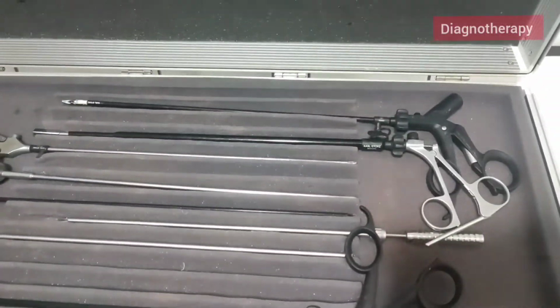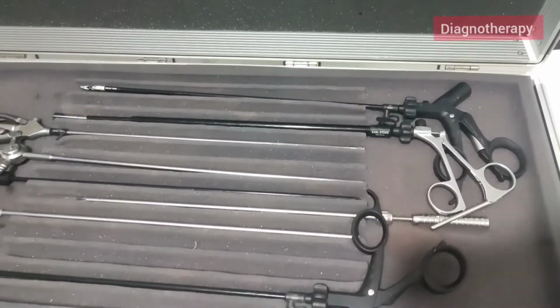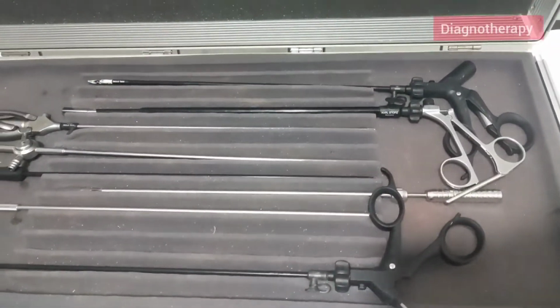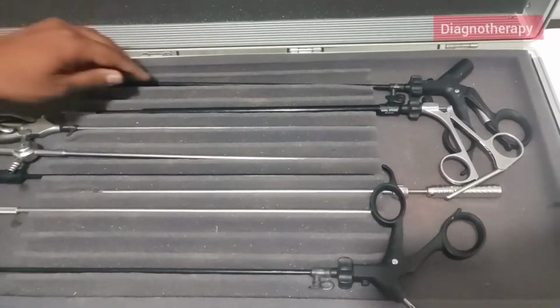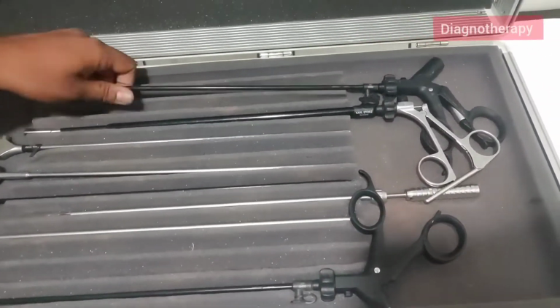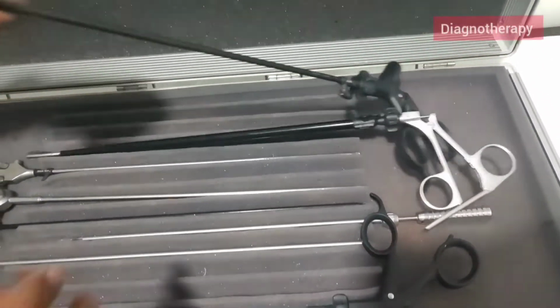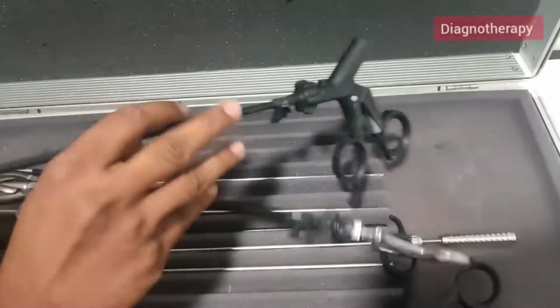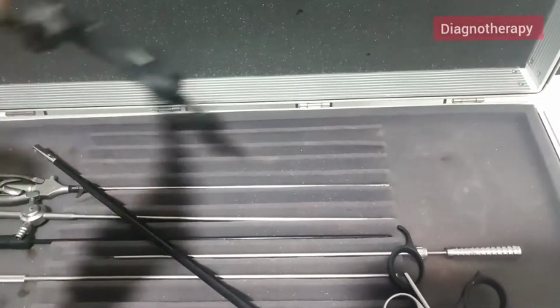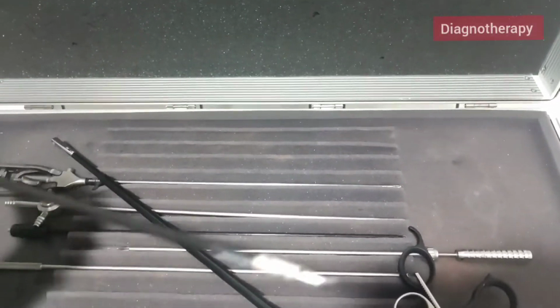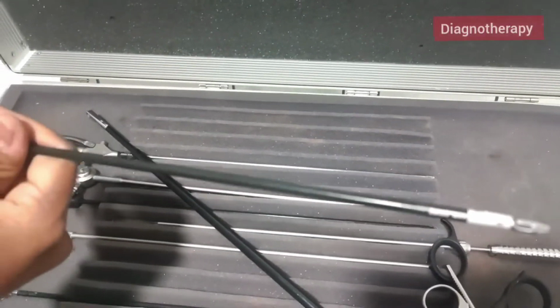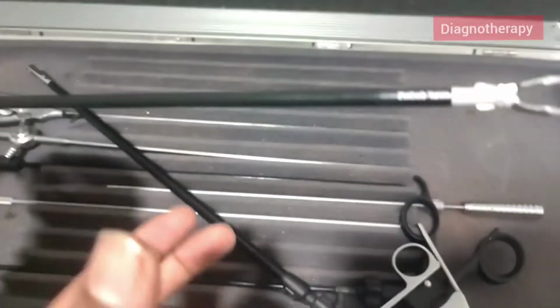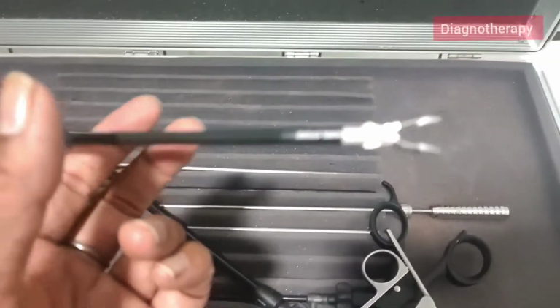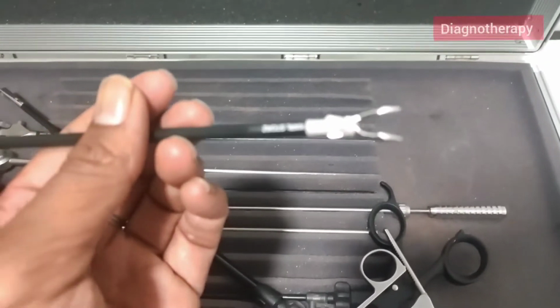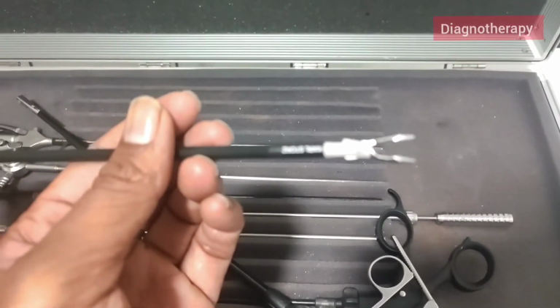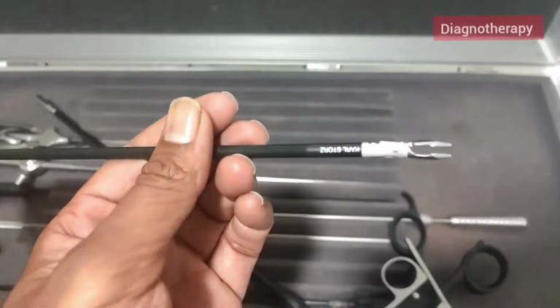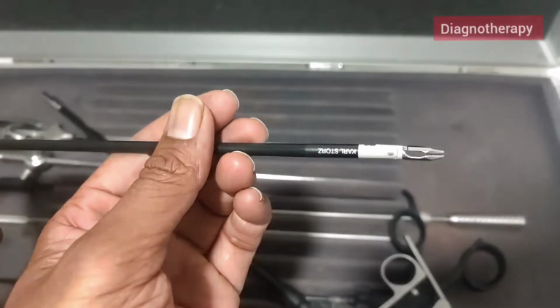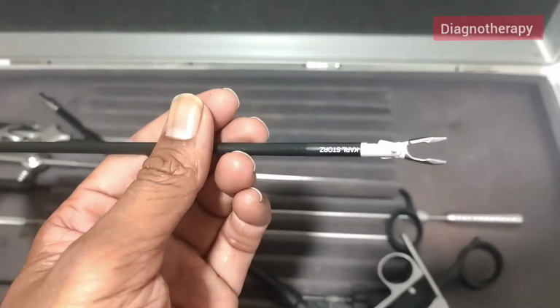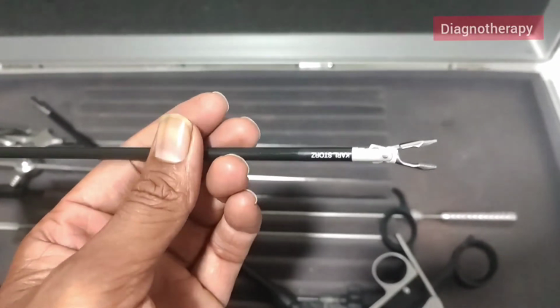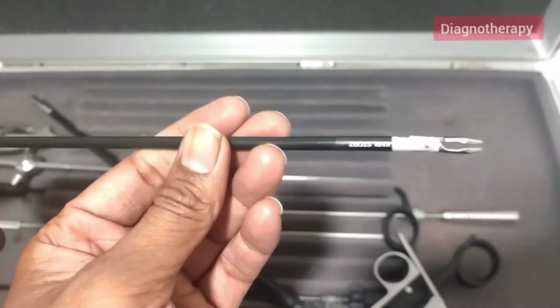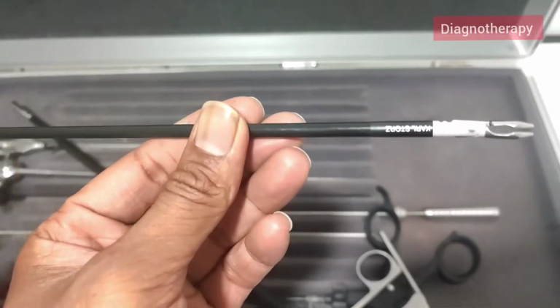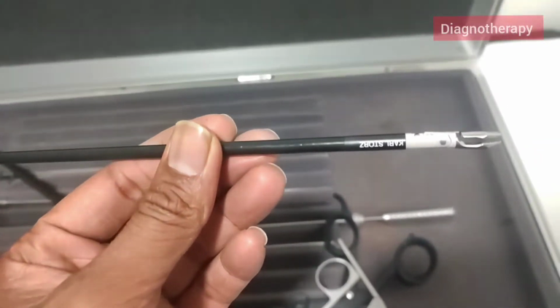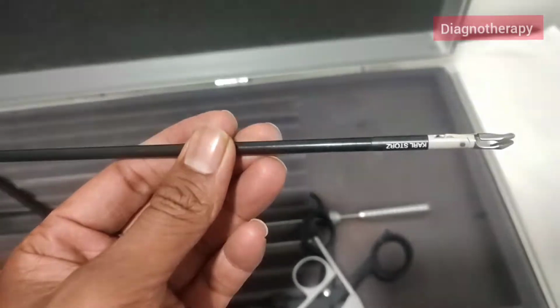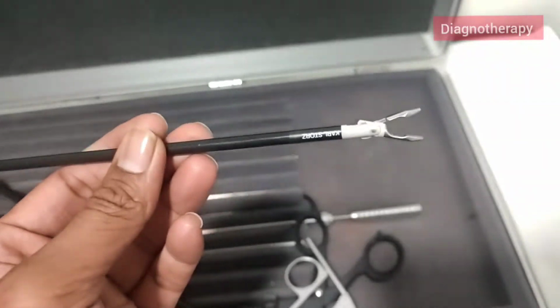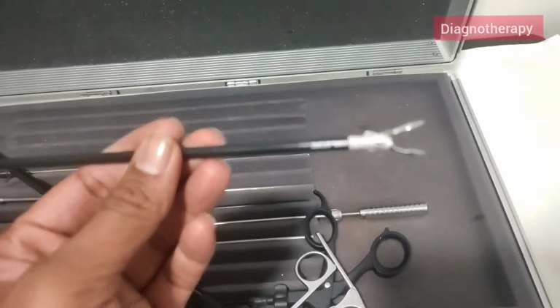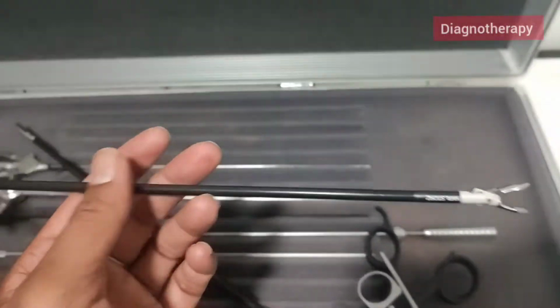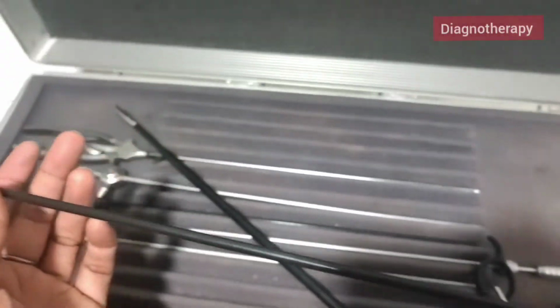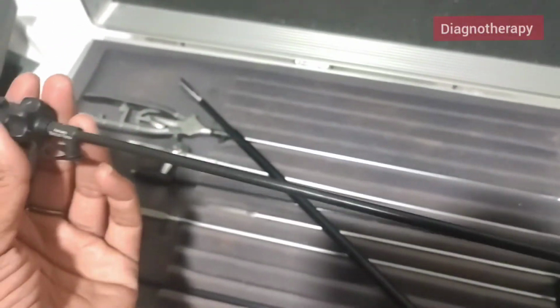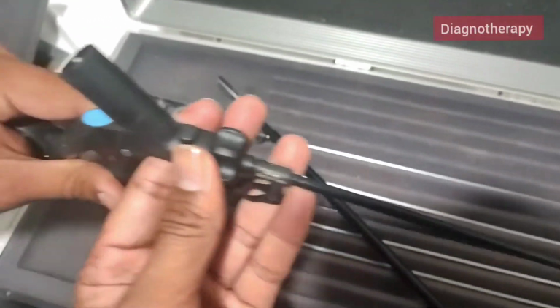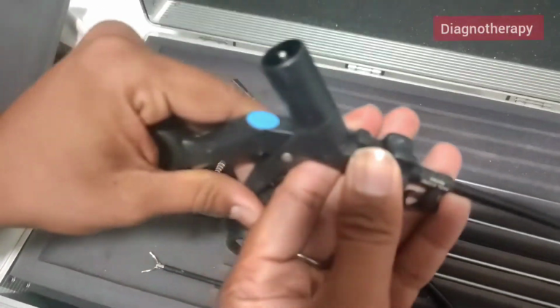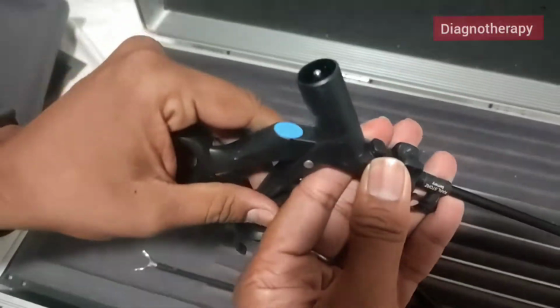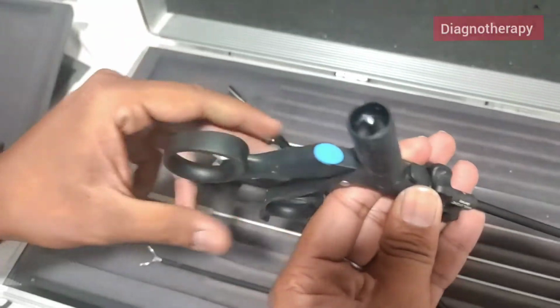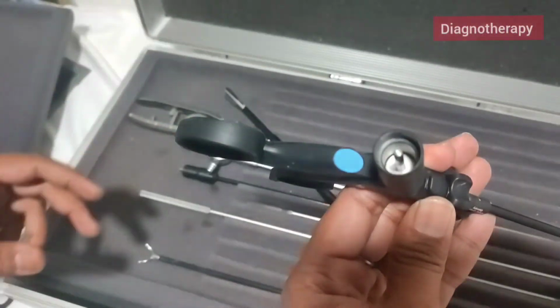Now we have the bipolar forcep. This is the grasper and it has a bipolar attachment on the back end.